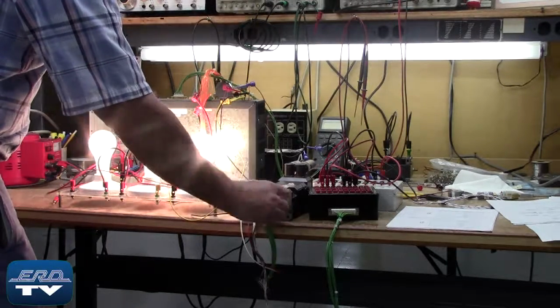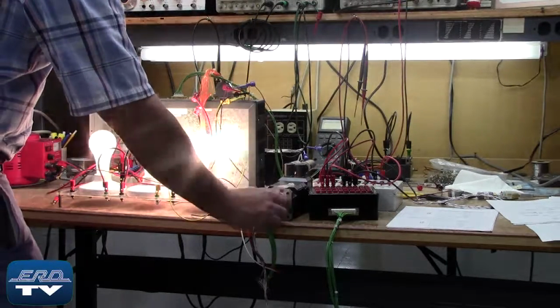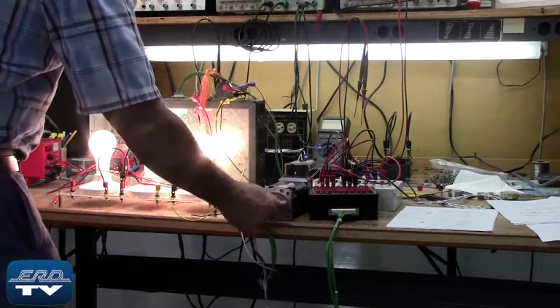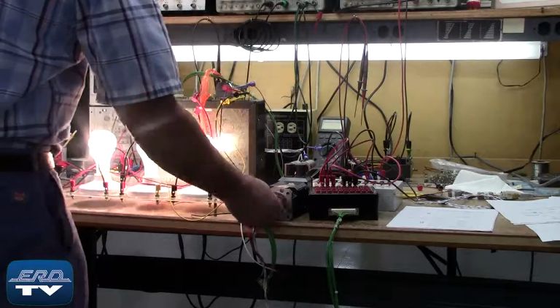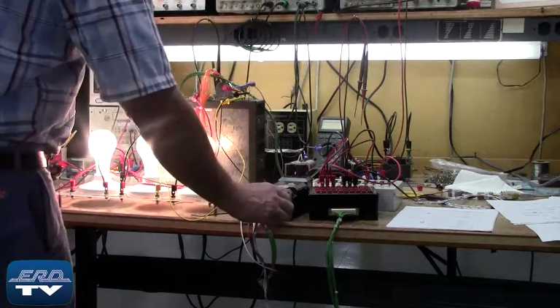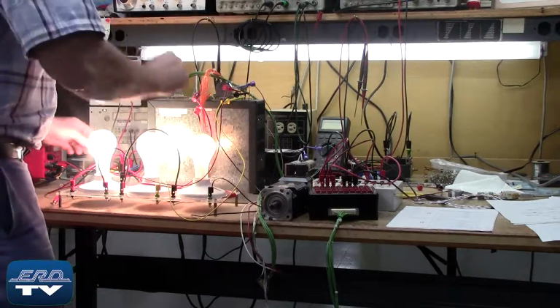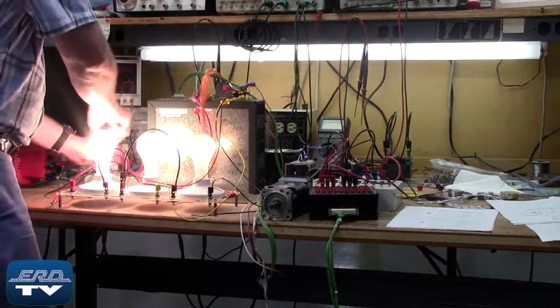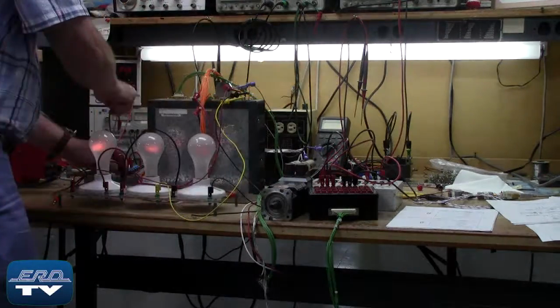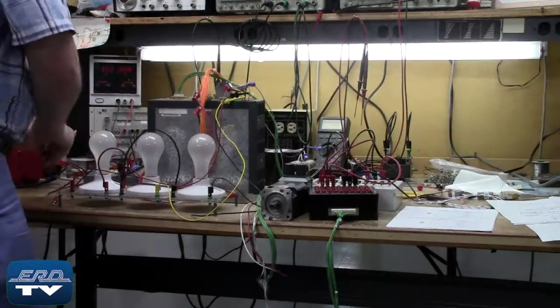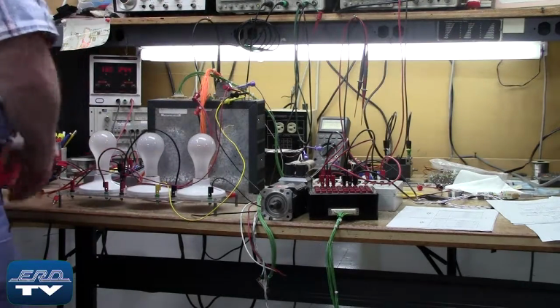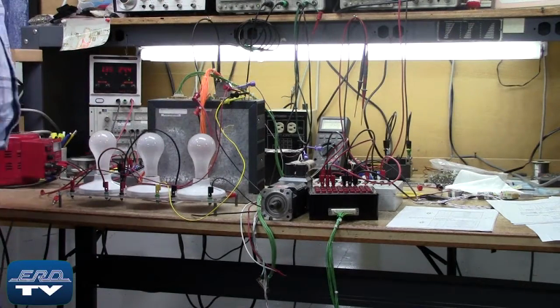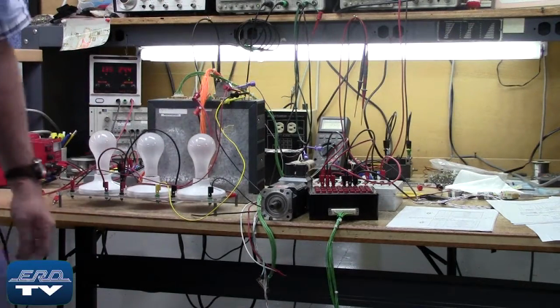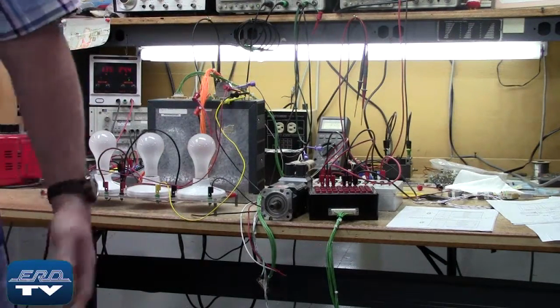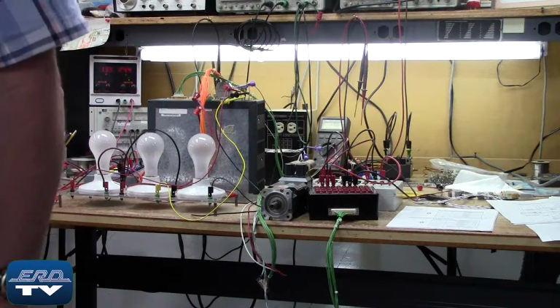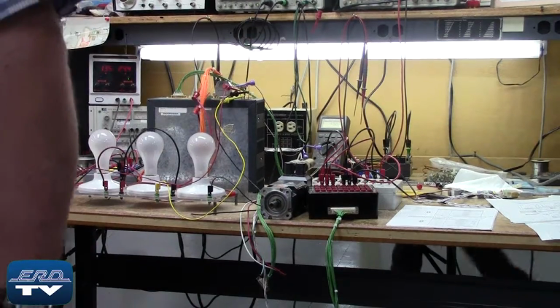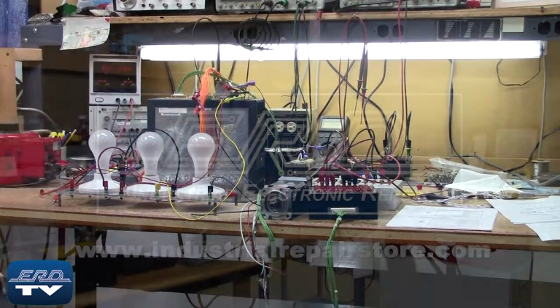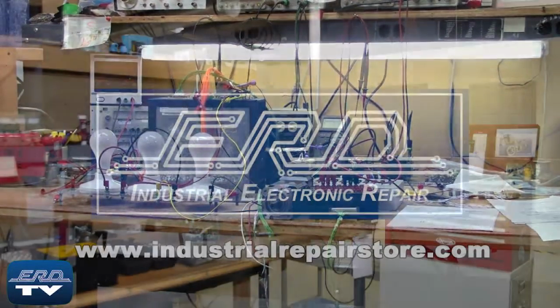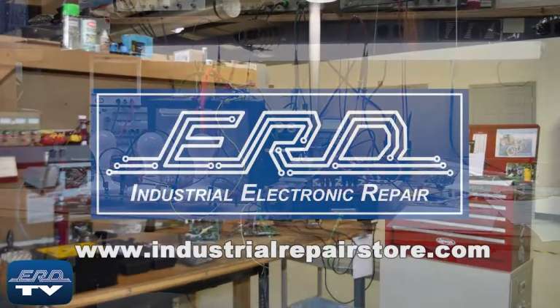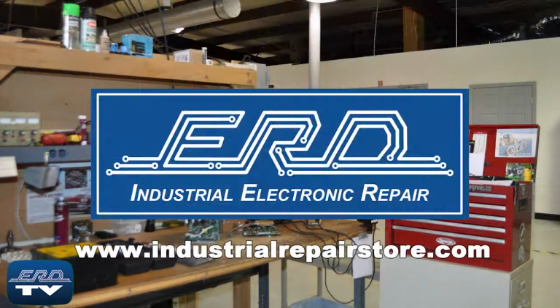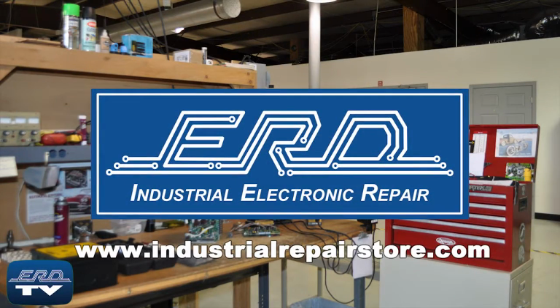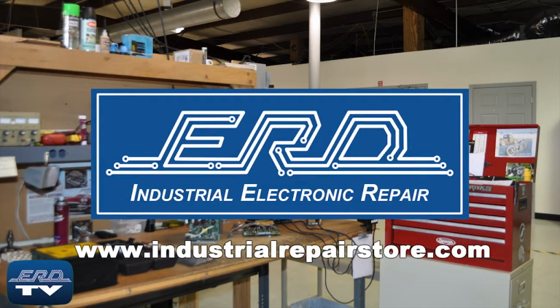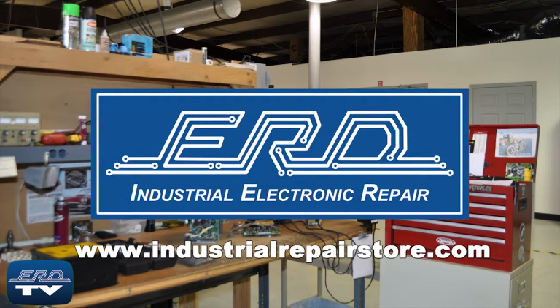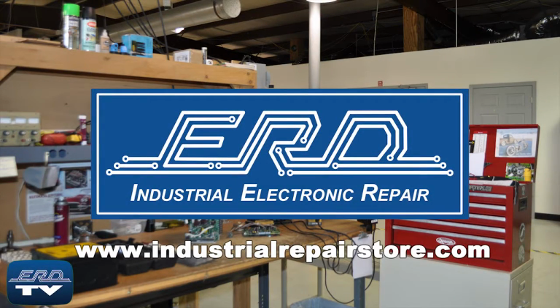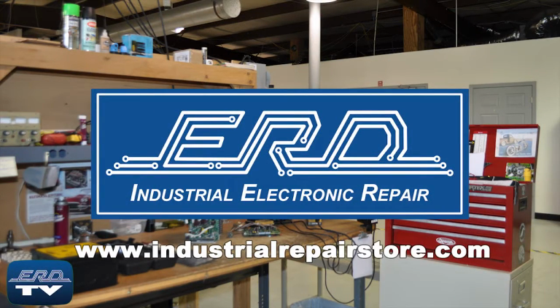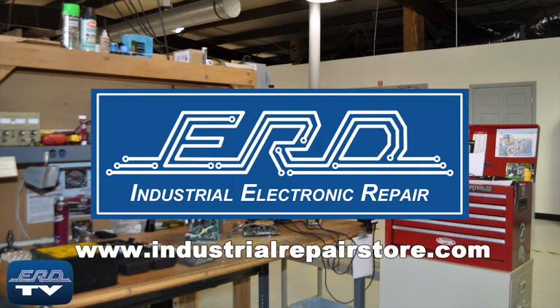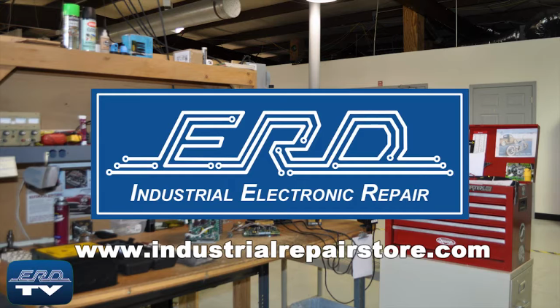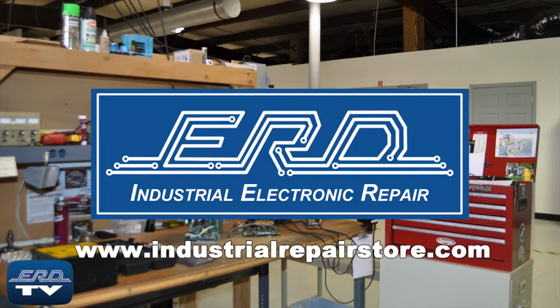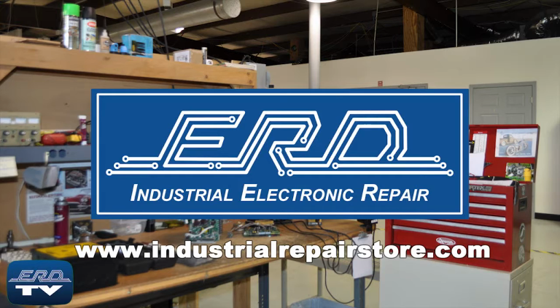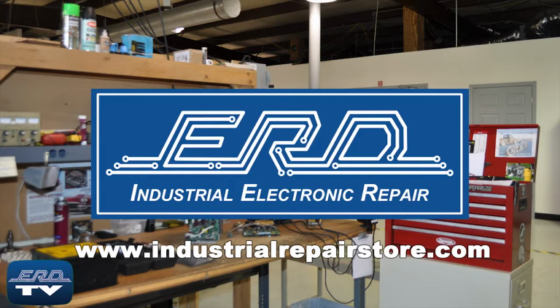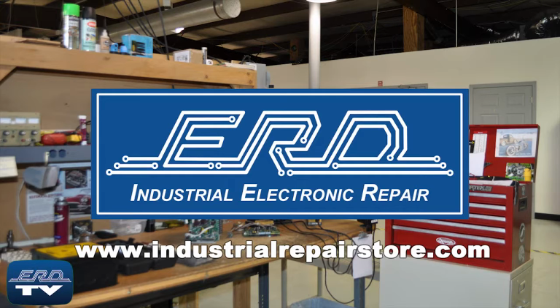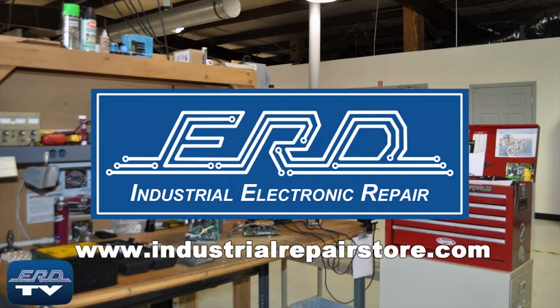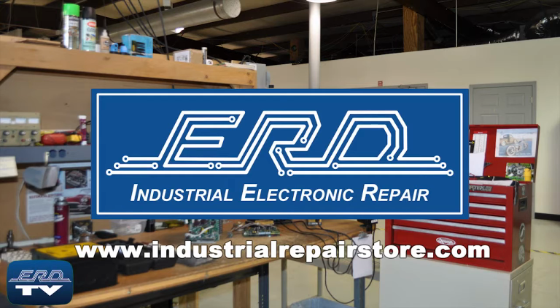The Baummüller is being load tested on our motor and power base after the repair to ensure proper operation. At ERD, we can repair your industrial electronic equipment, preventing a costly replacement and extended downtime.